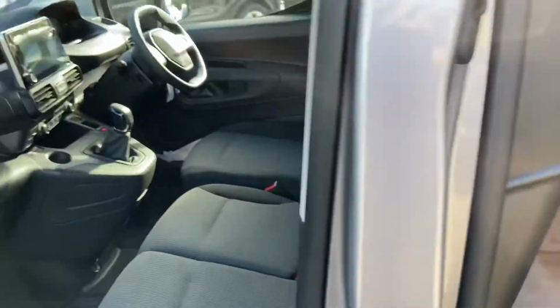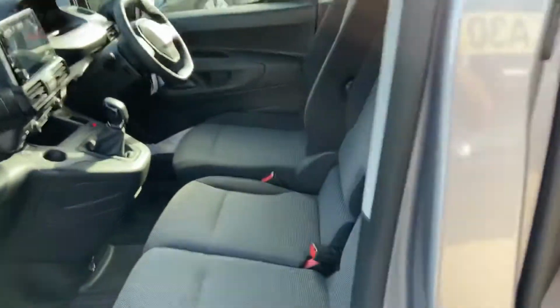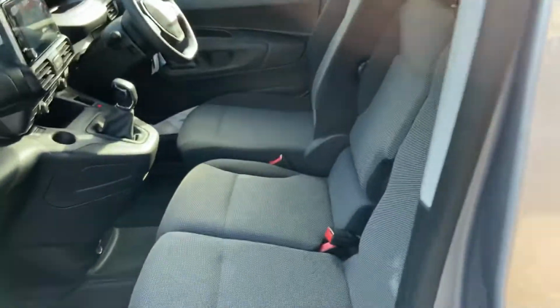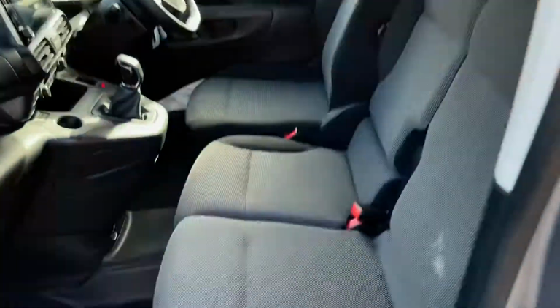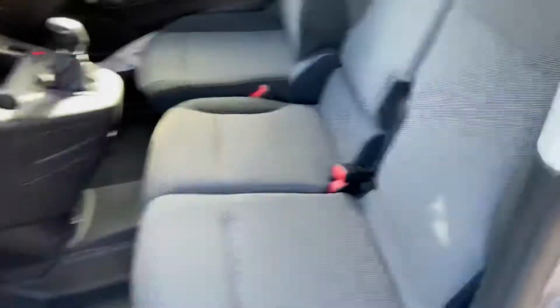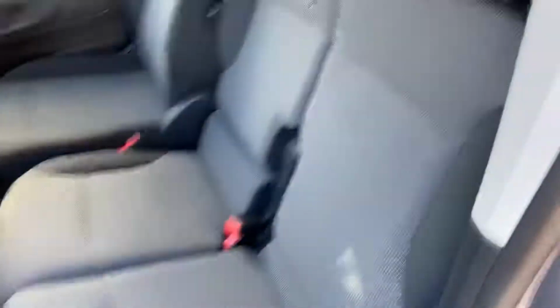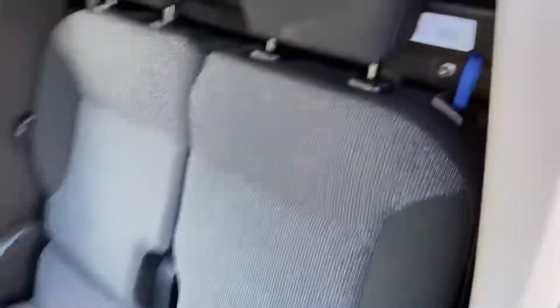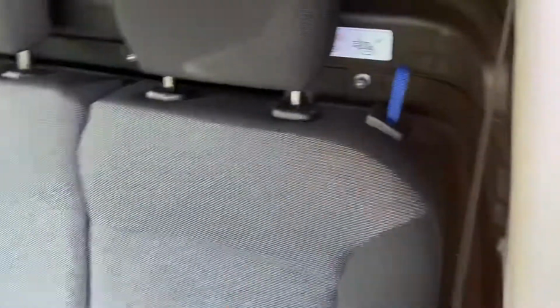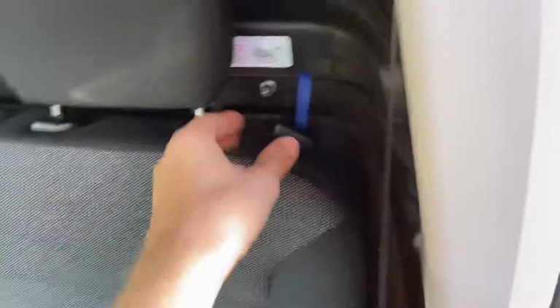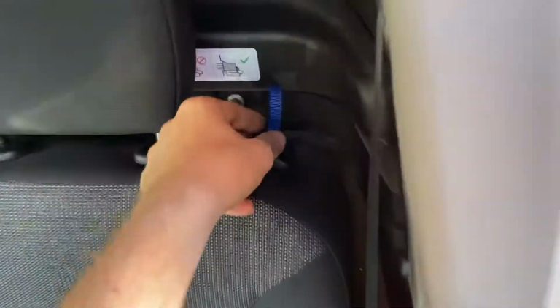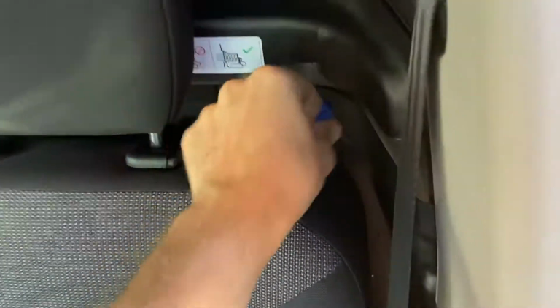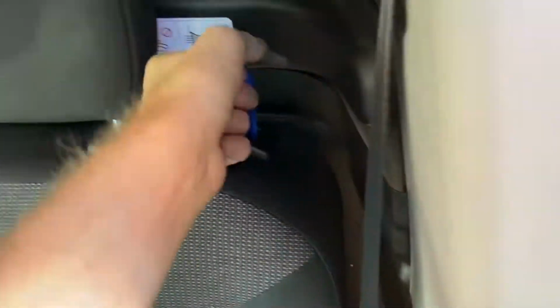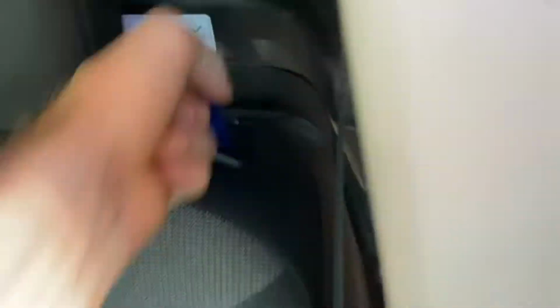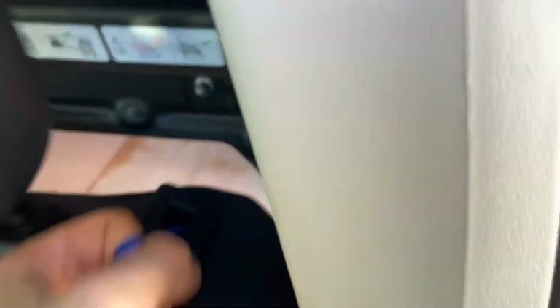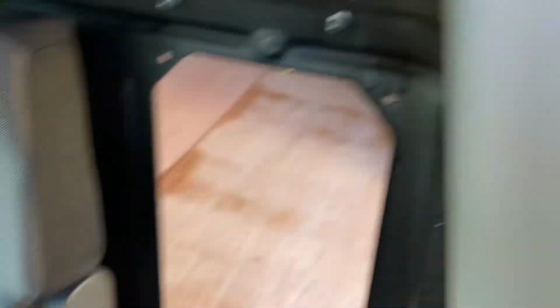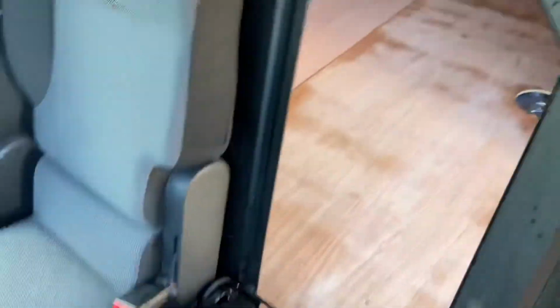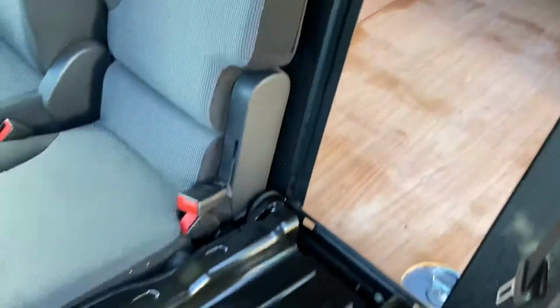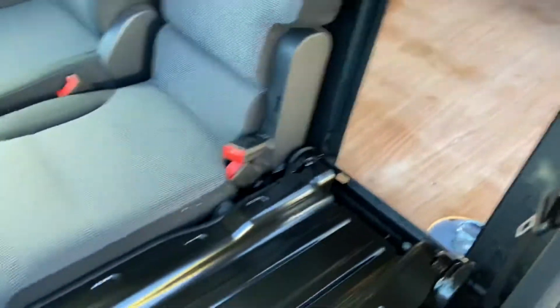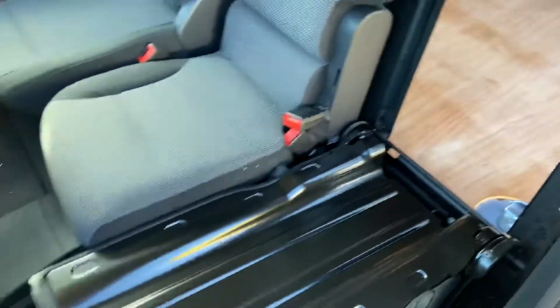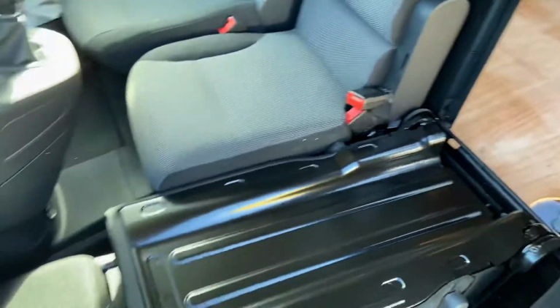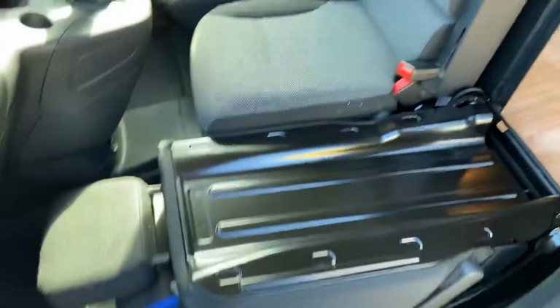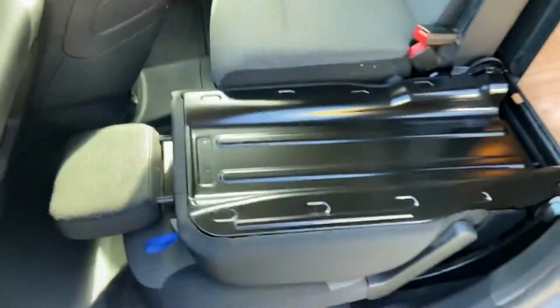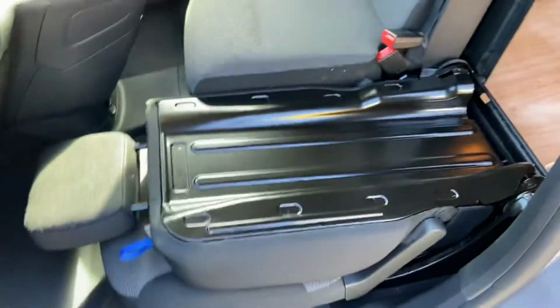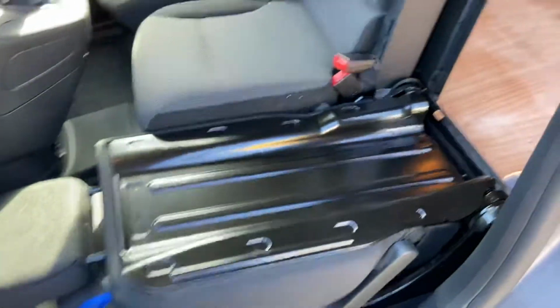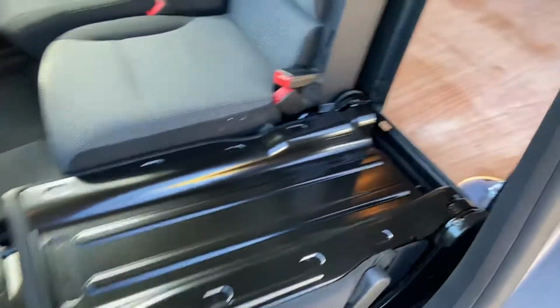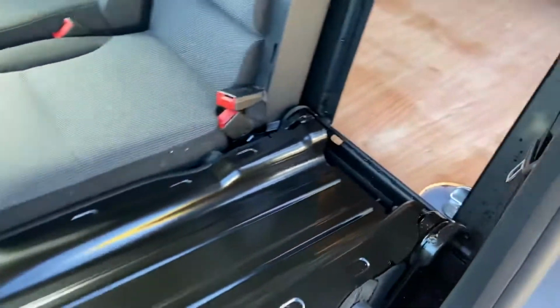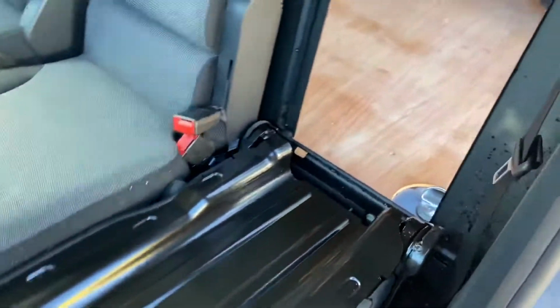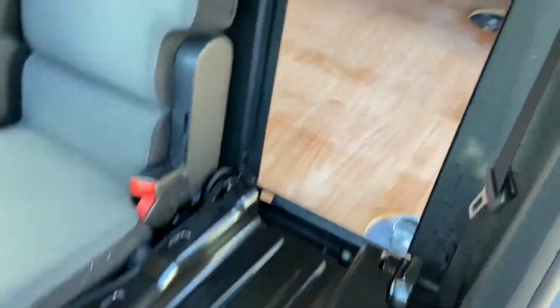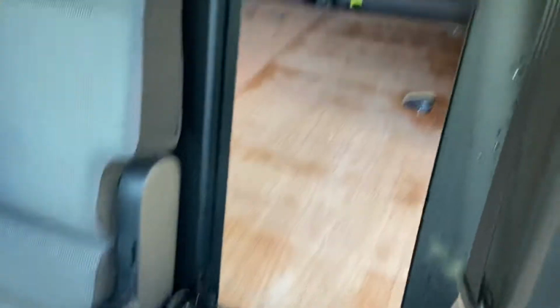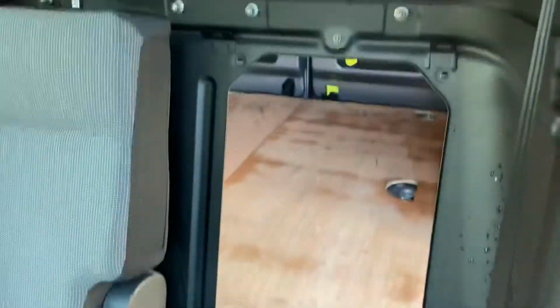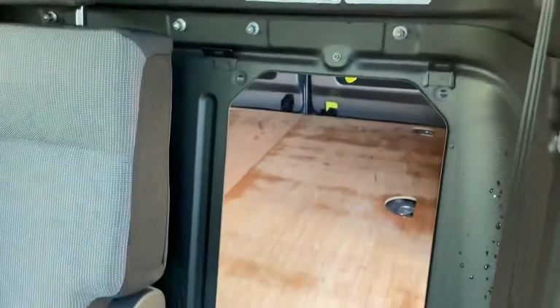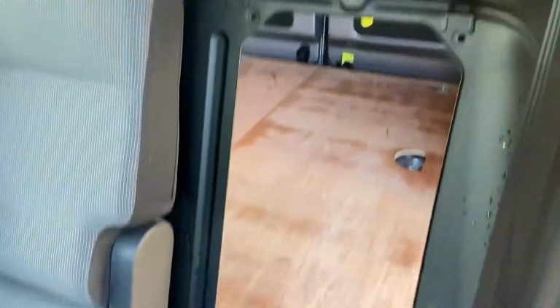Into the cab. There's a little lever up here — pull that, it takes the seat down, gives you extra length into the back.